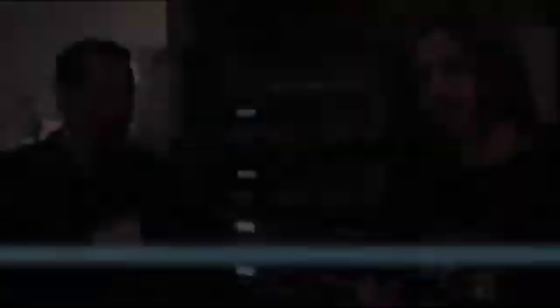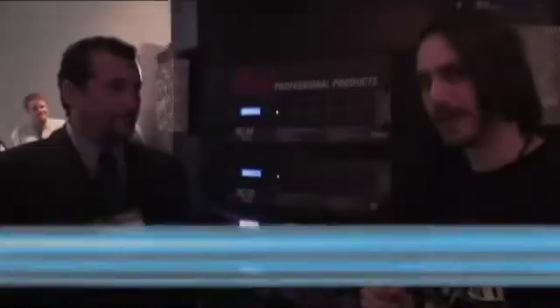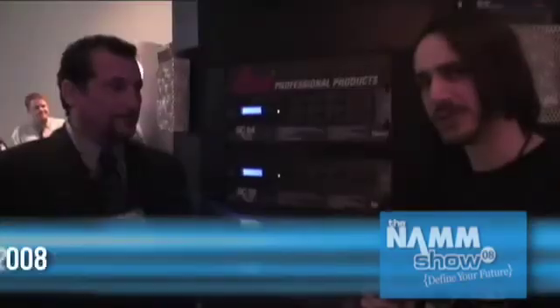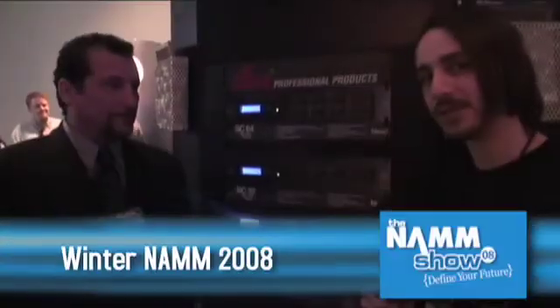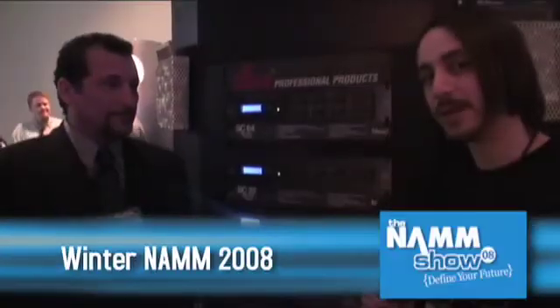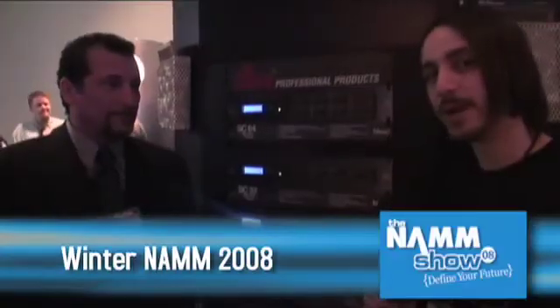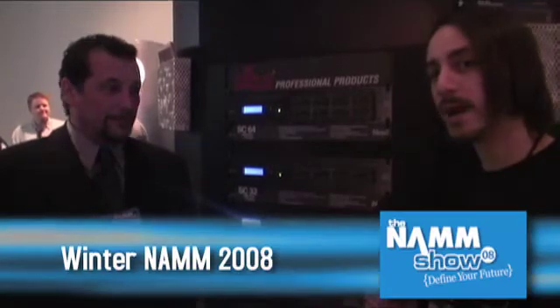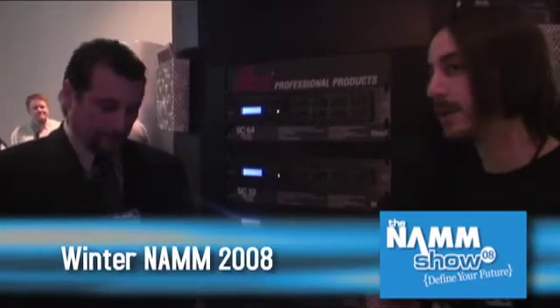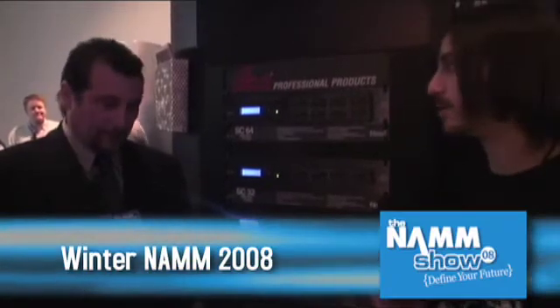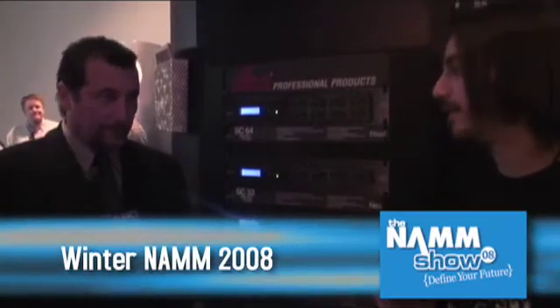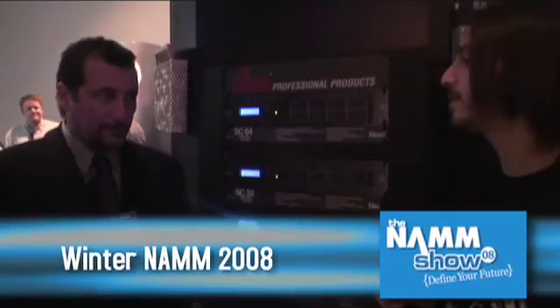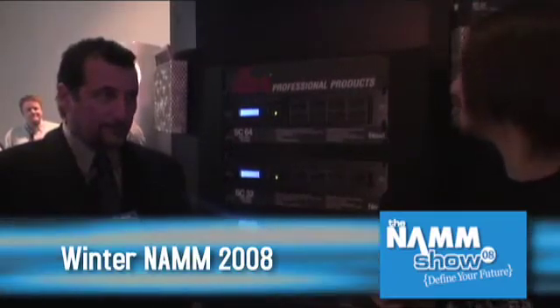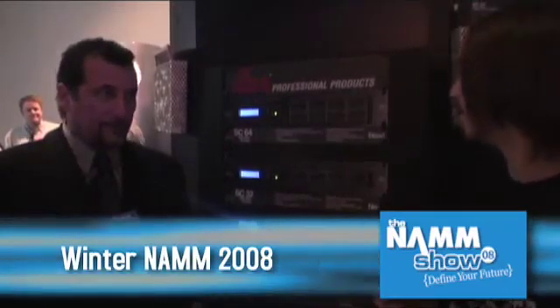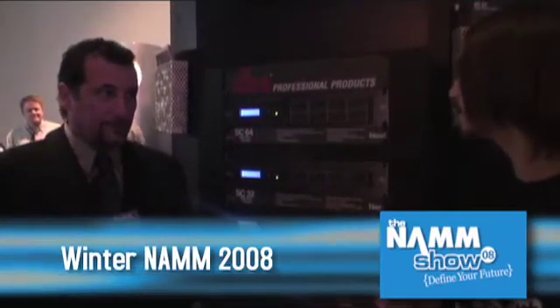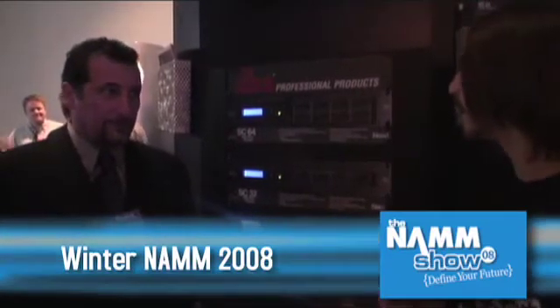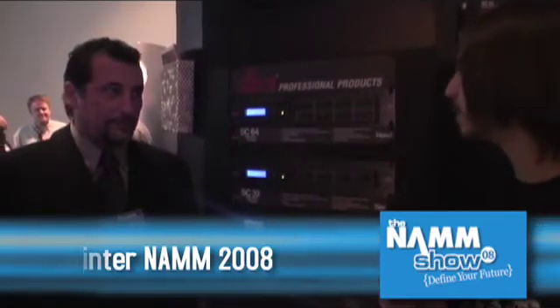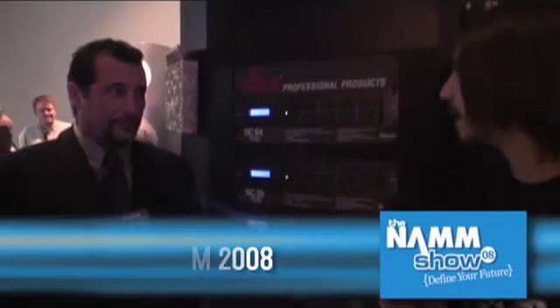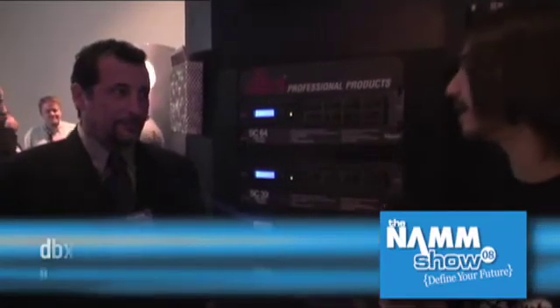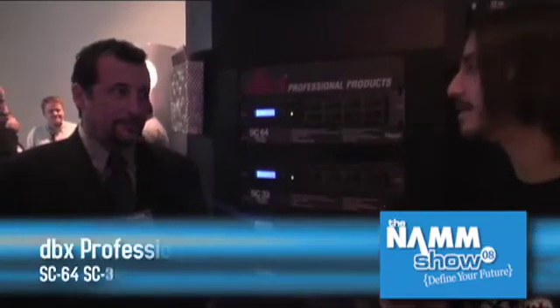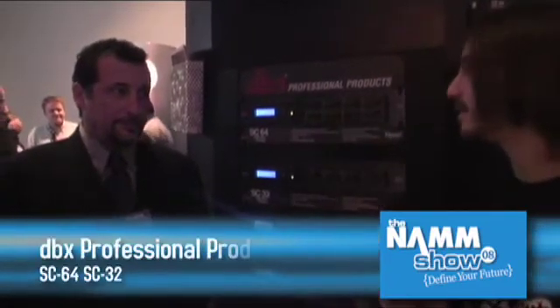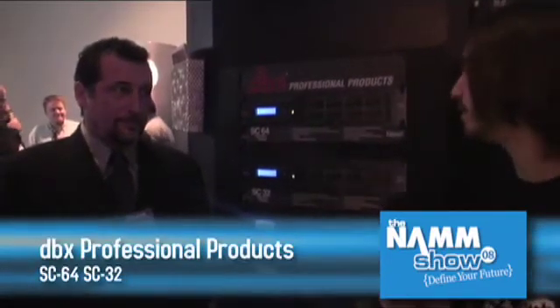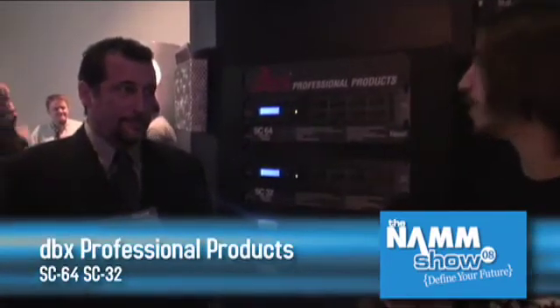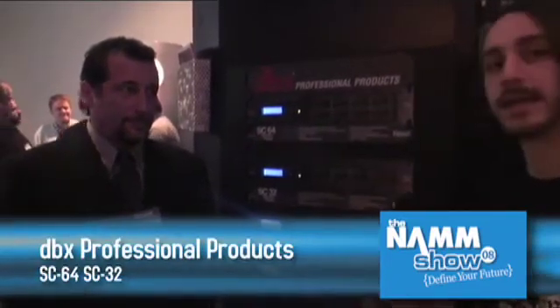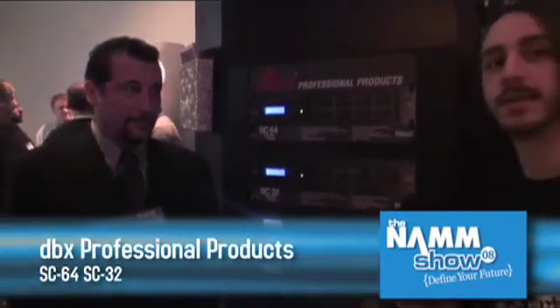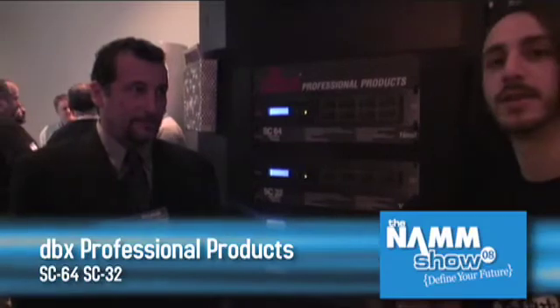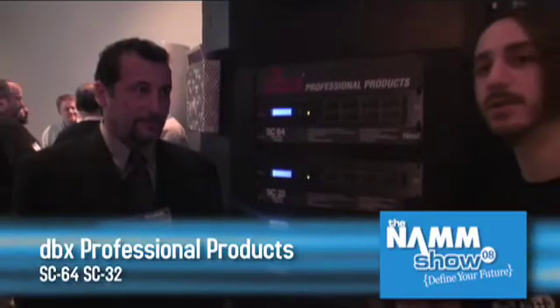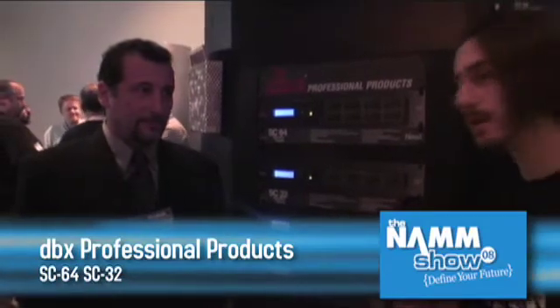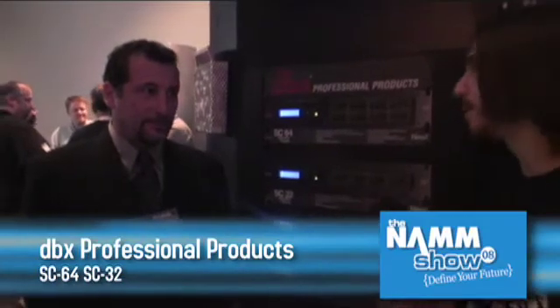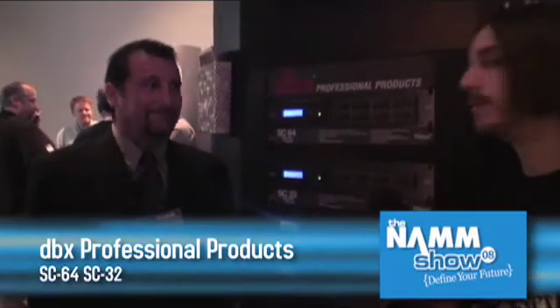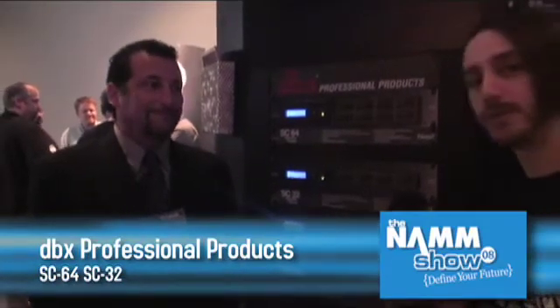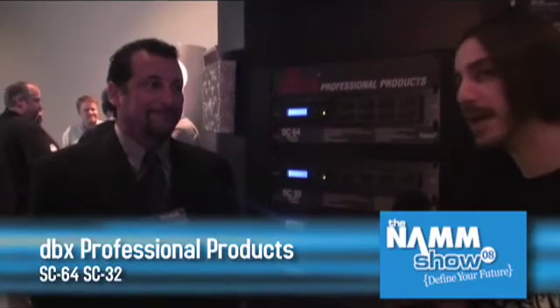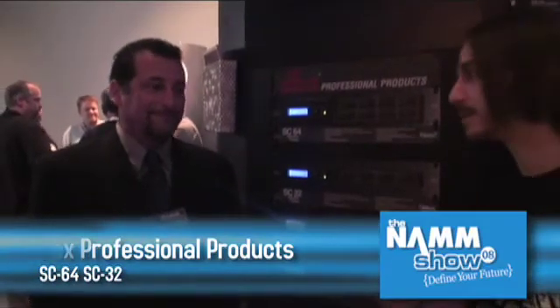Hi, this is Josh from GearWire. I'm here with Jeff Harris from DBX and we are looking at the SC64 and SC32, new from DBX.